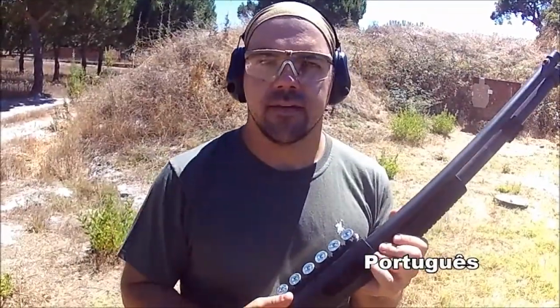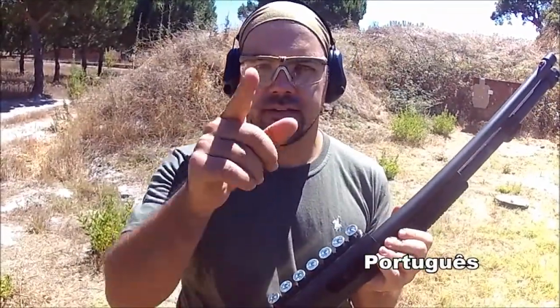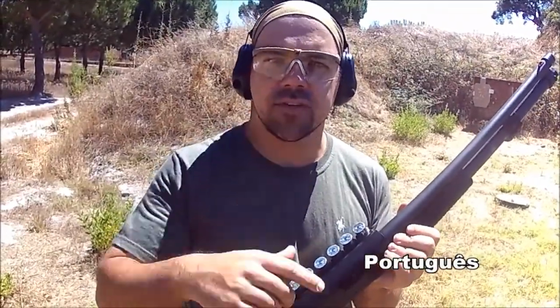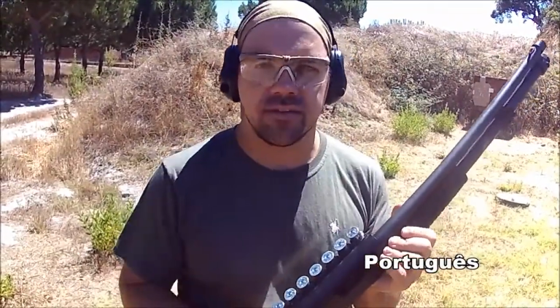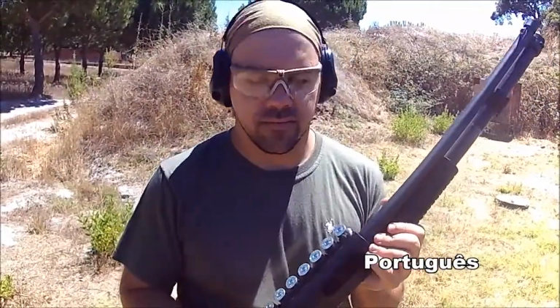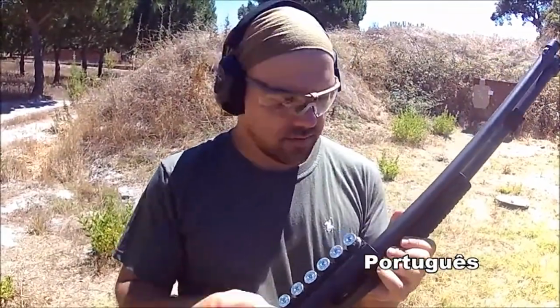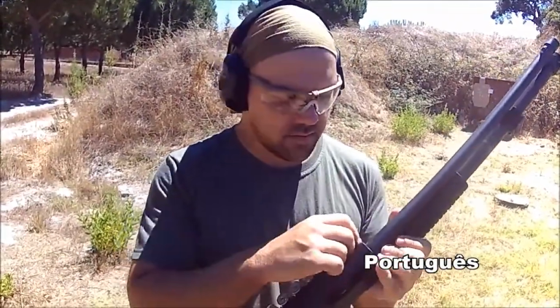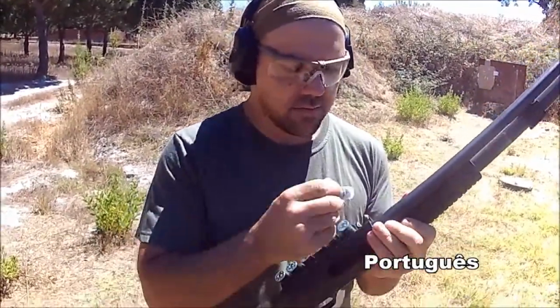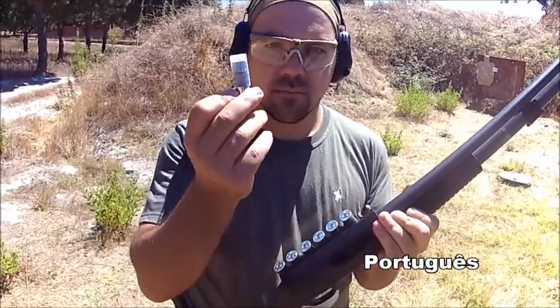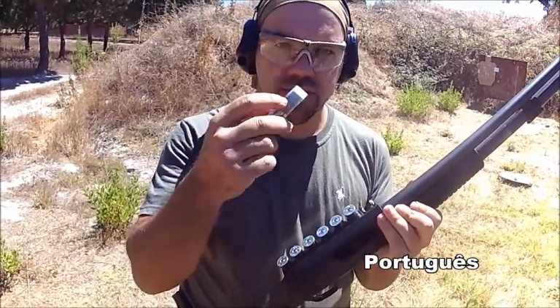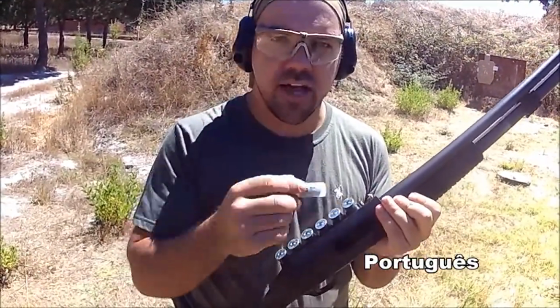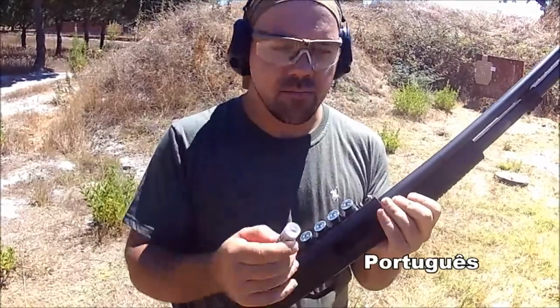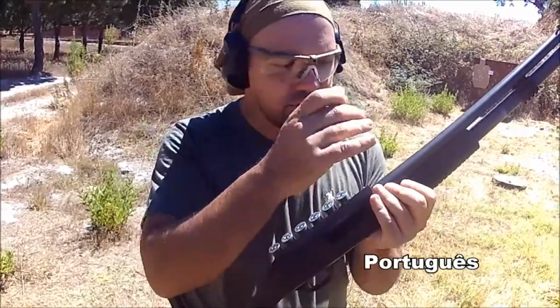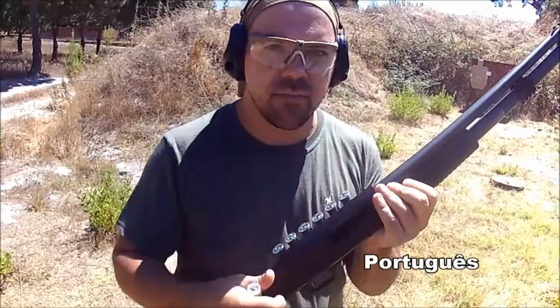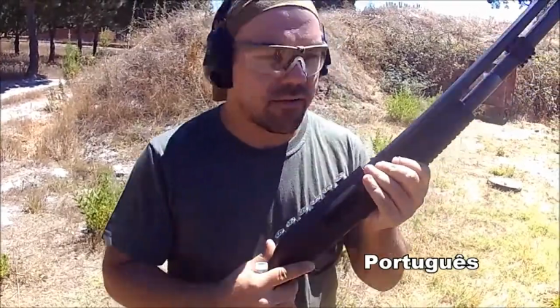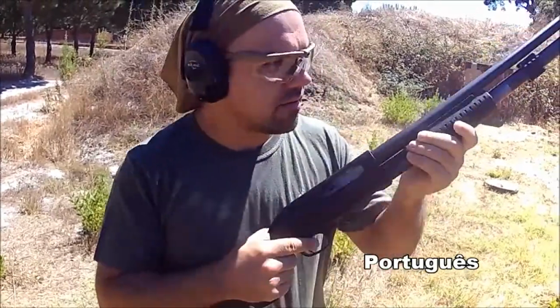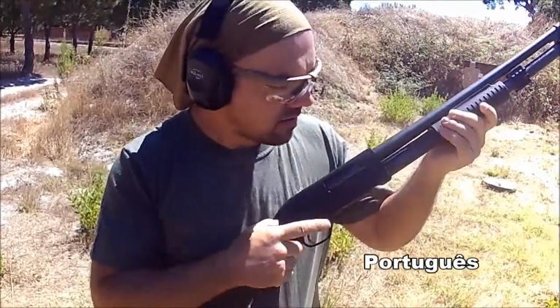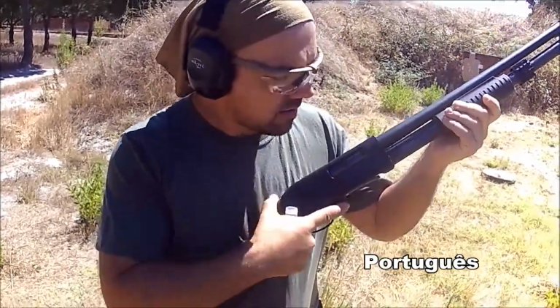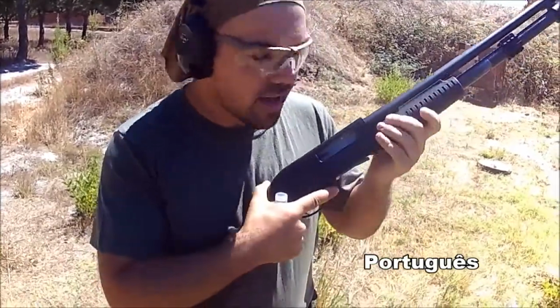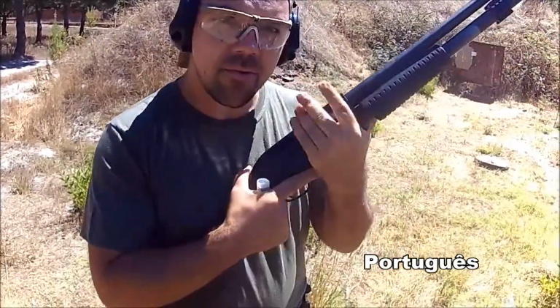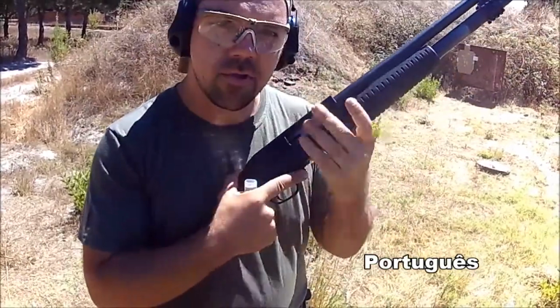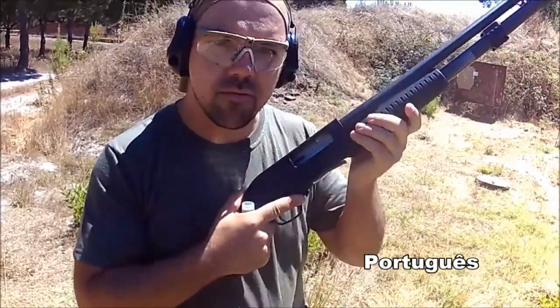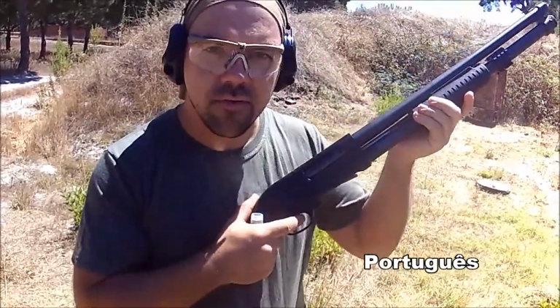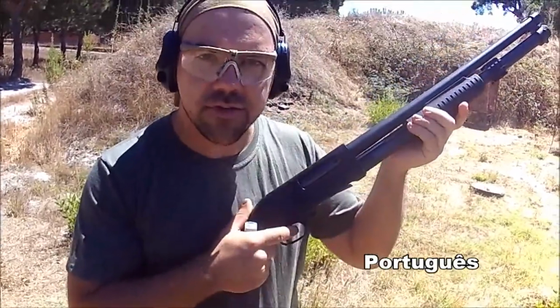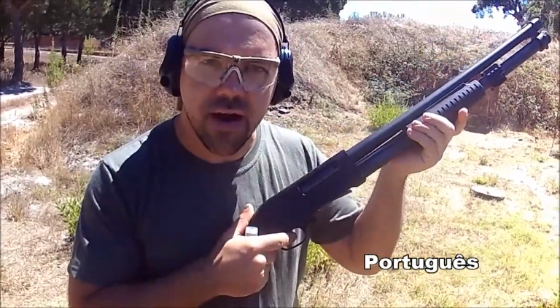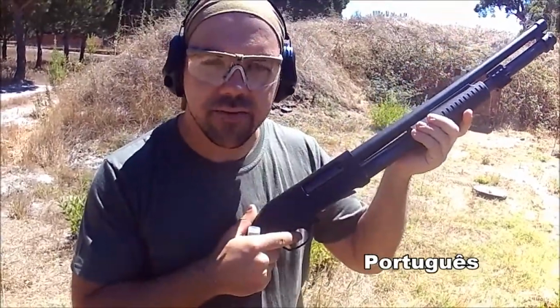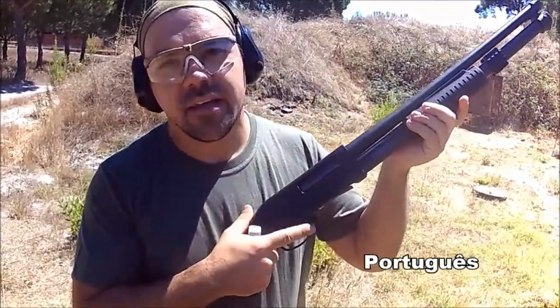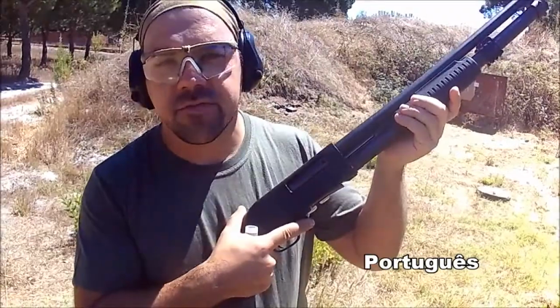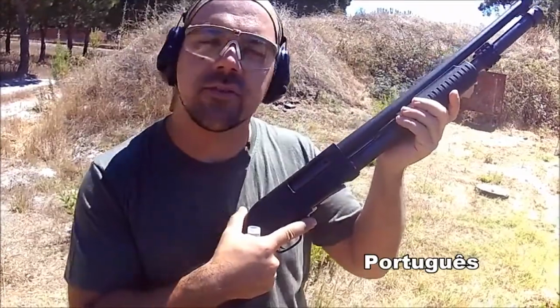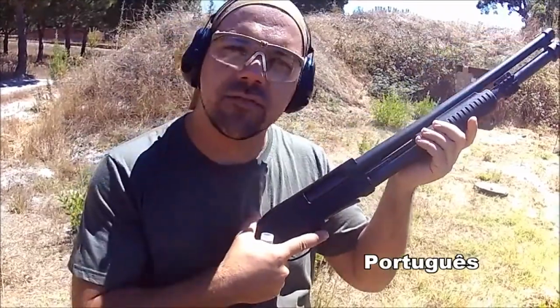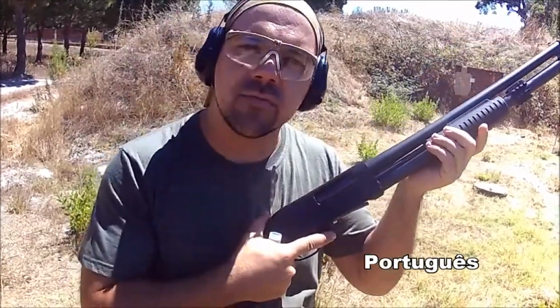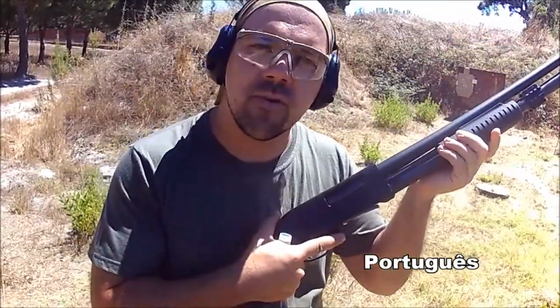The challenge — I accept. One gun in the camera and one gun in the hand: open, put, close and shoot. Let's see if I'm able to do it on a different model.